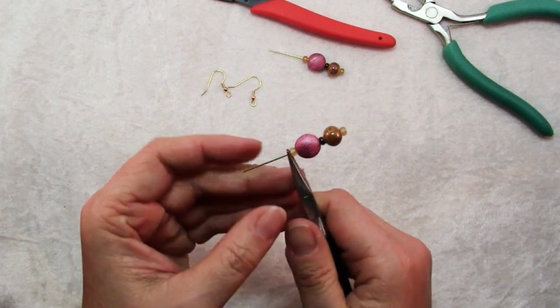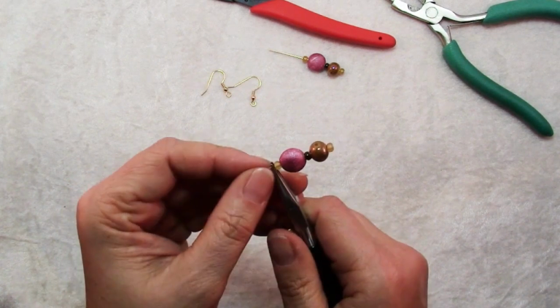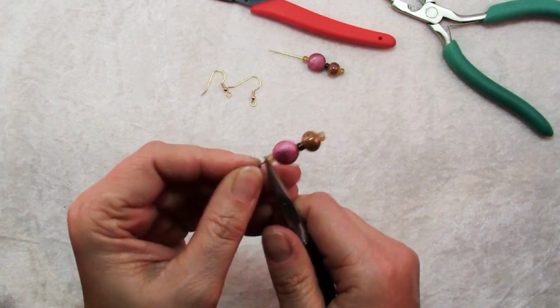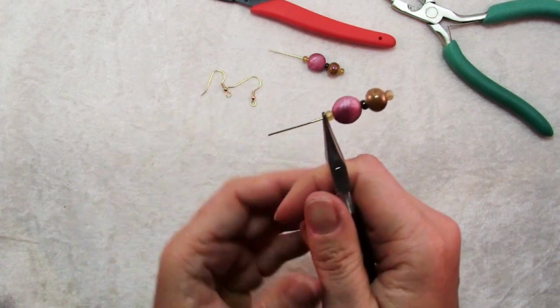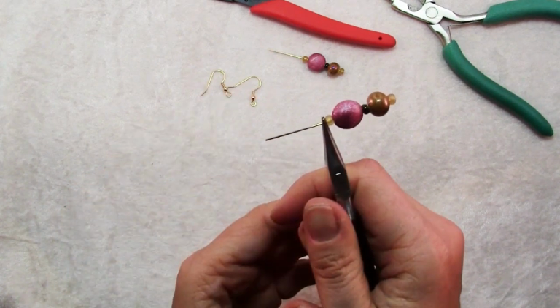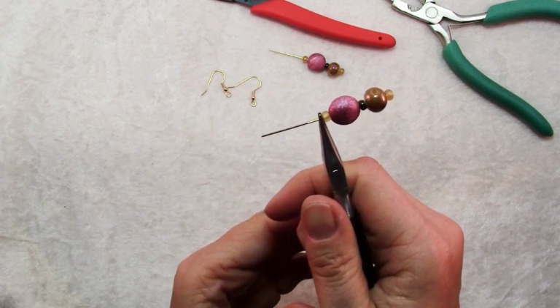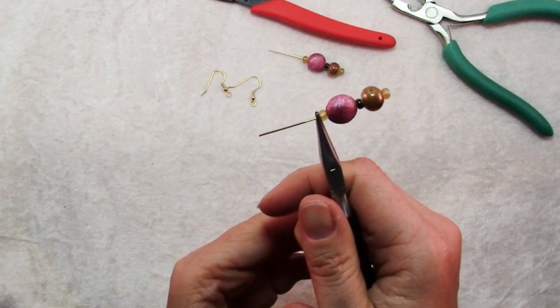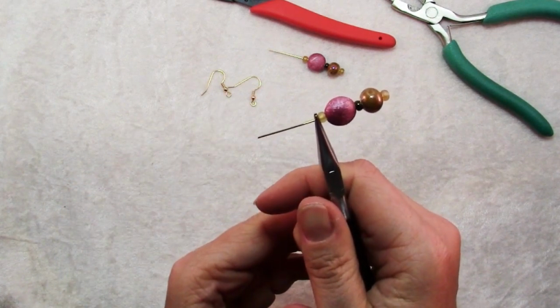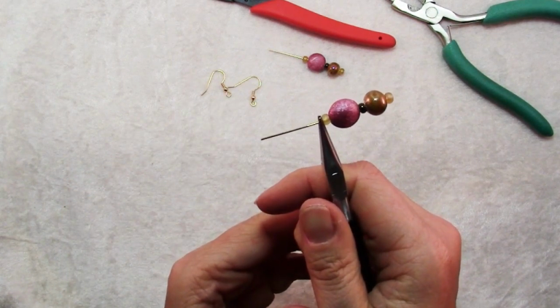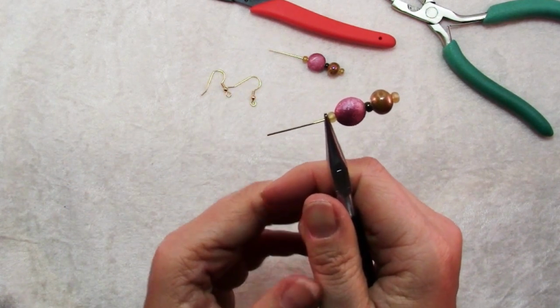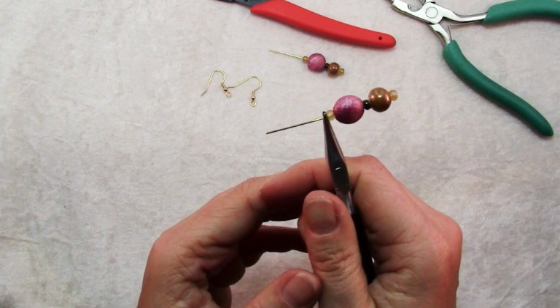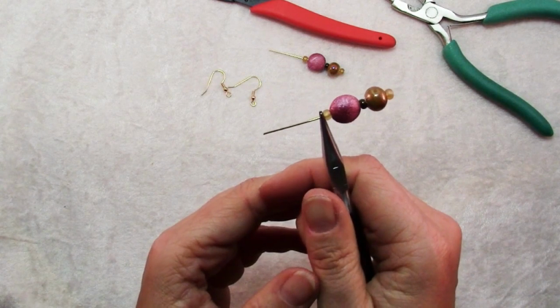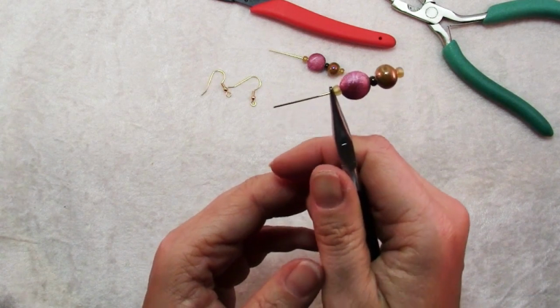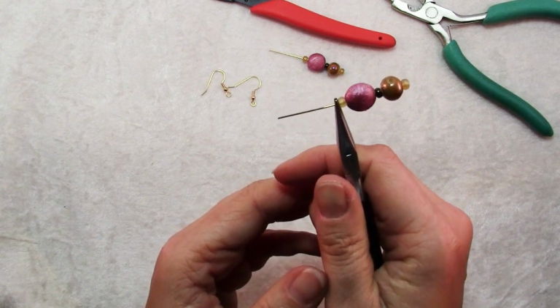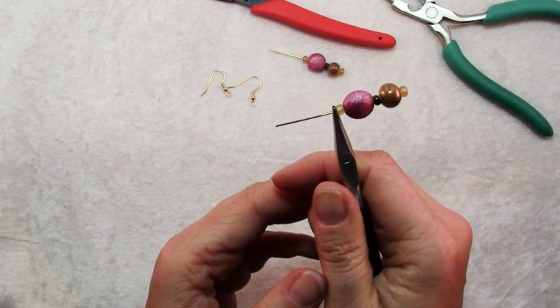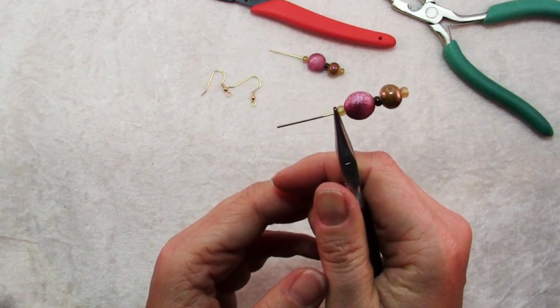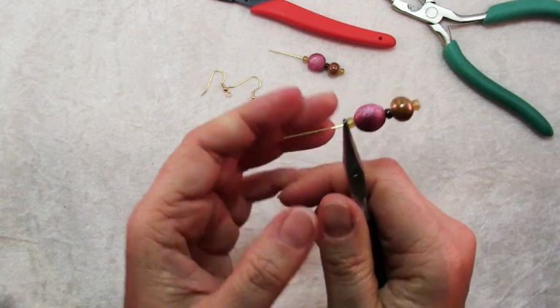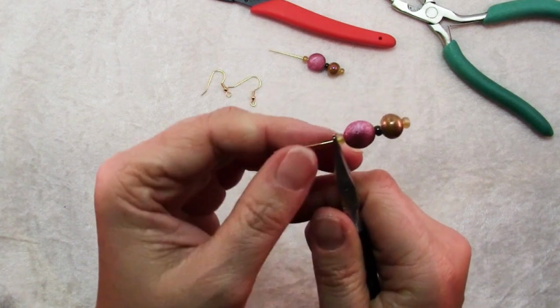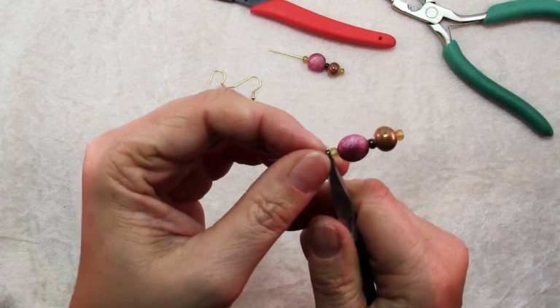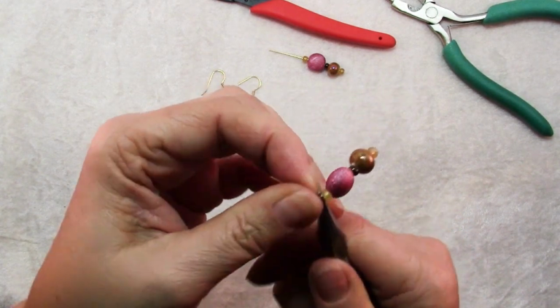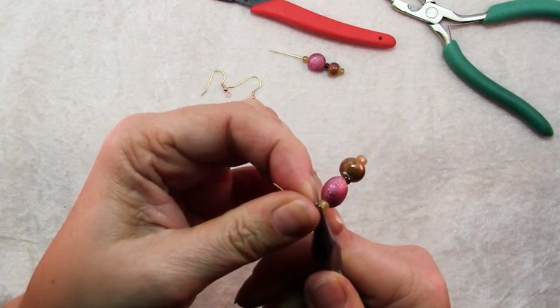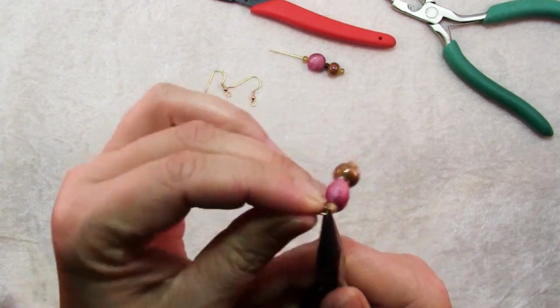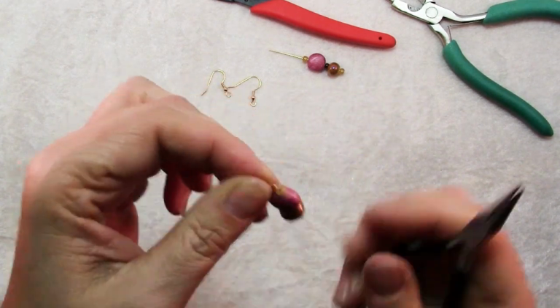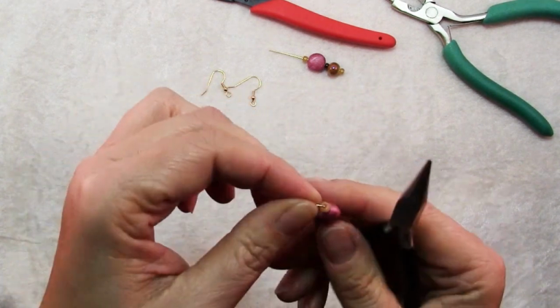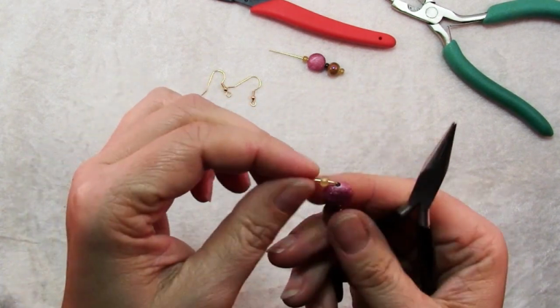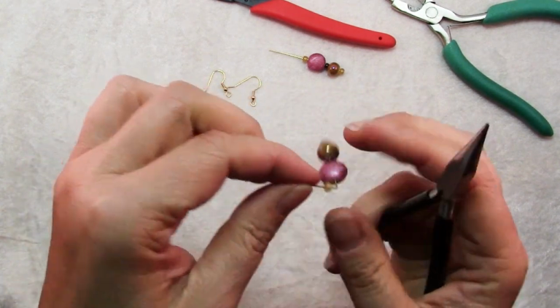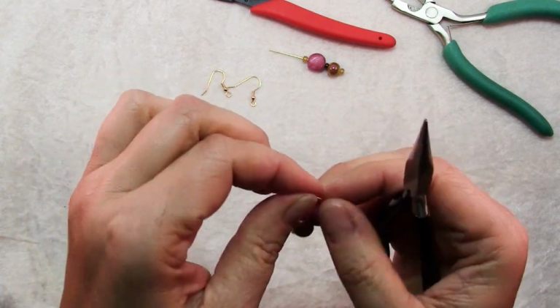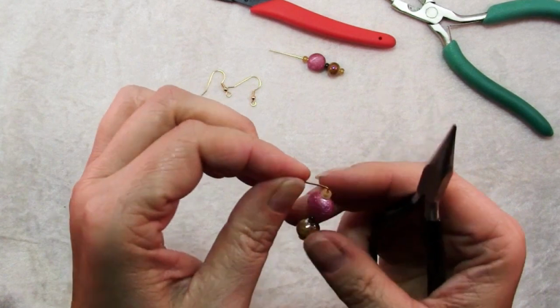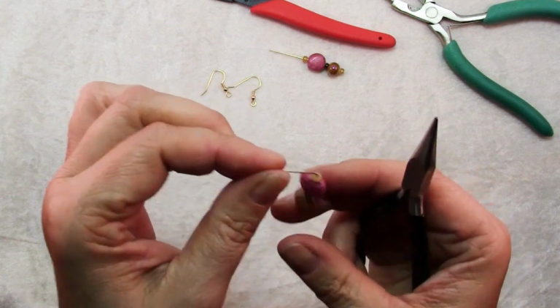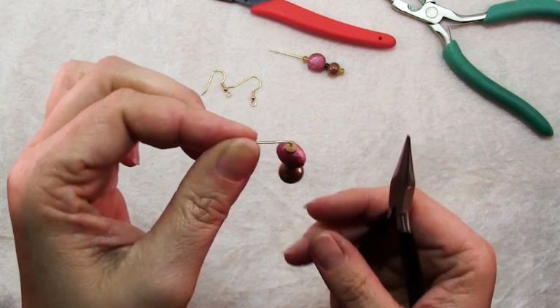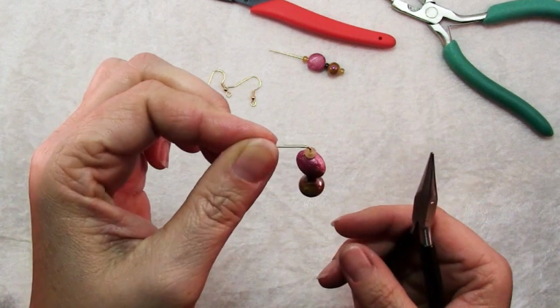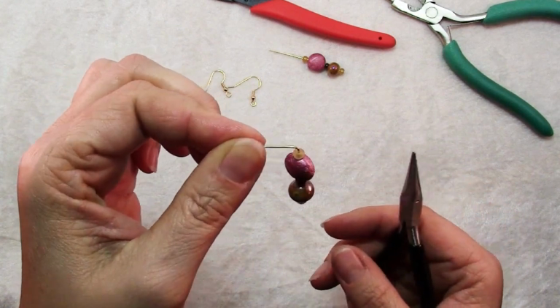Then you're going to grasp the wire right where it comes out of the last bead with a pair of chain nose pliers and bend that wire over at a 90 degree angle.